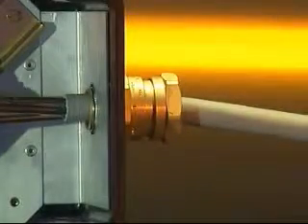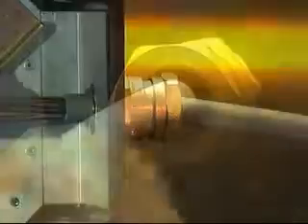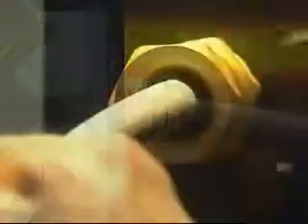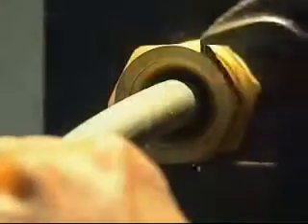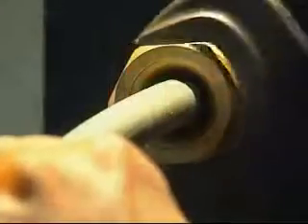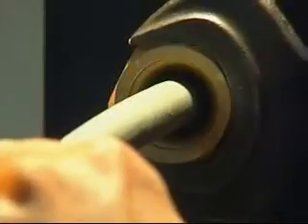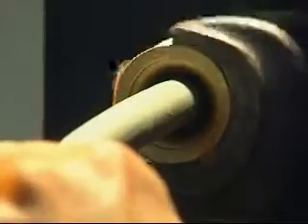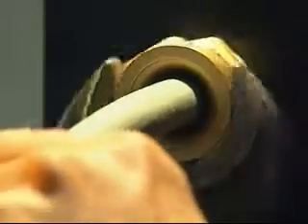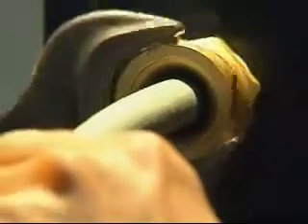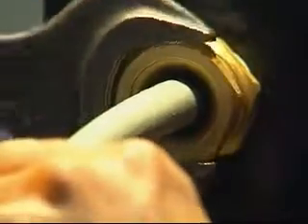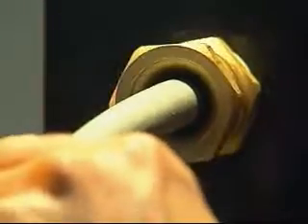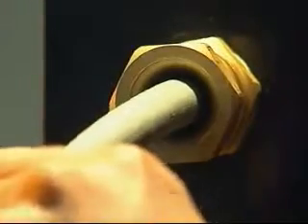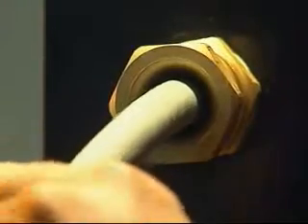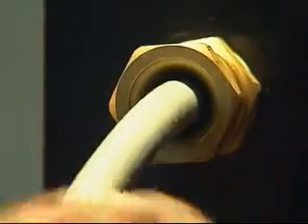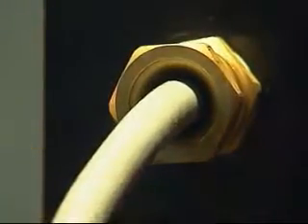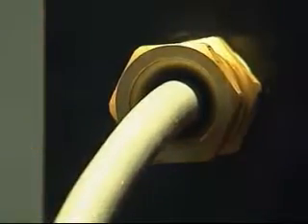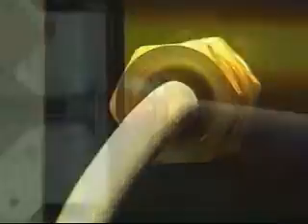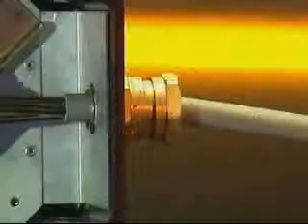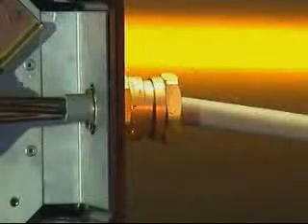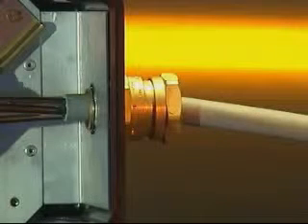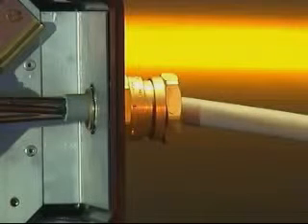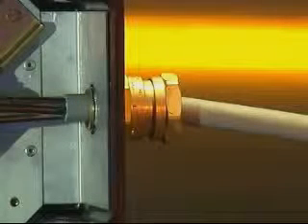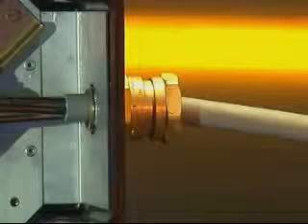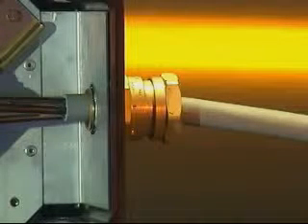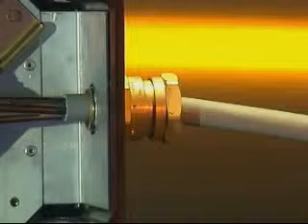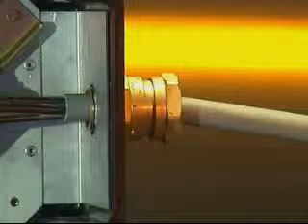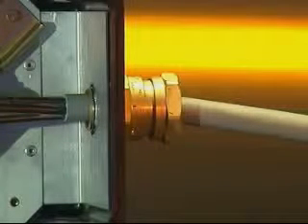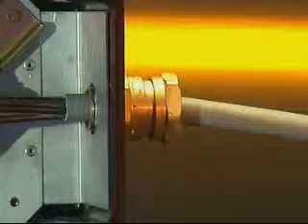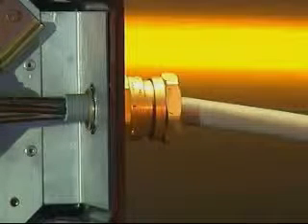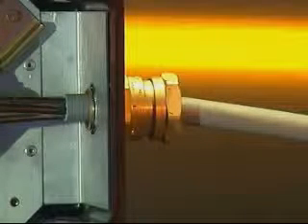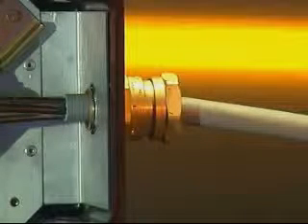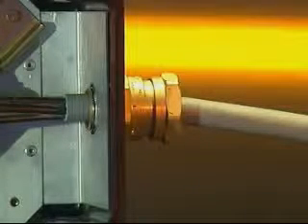Turn the back nut through a further half turn to fully compress the inner seal. The 501421 cable gland has now been correctly installed.